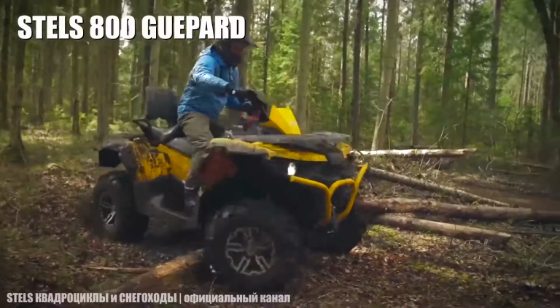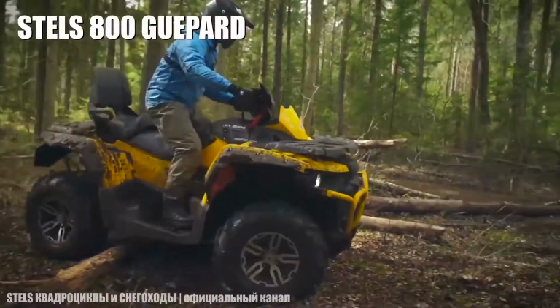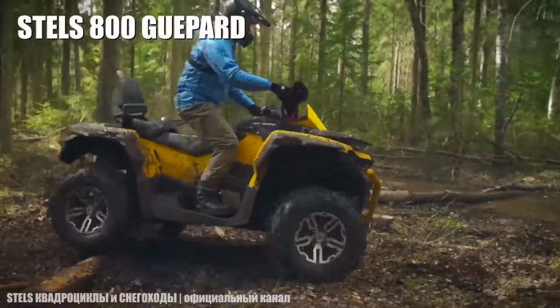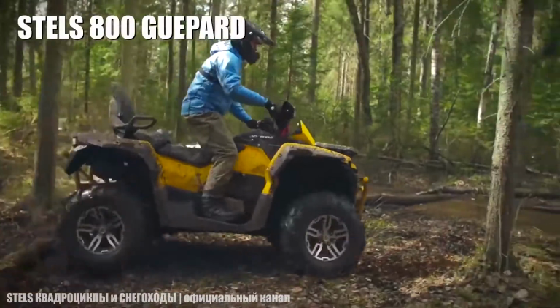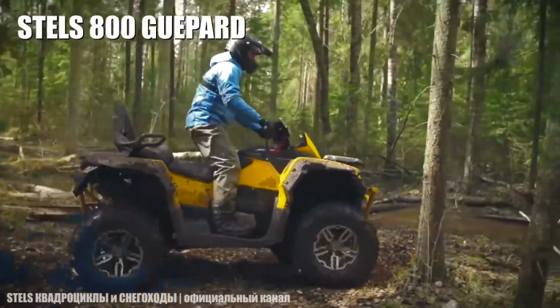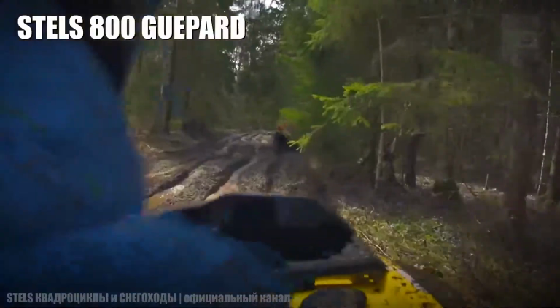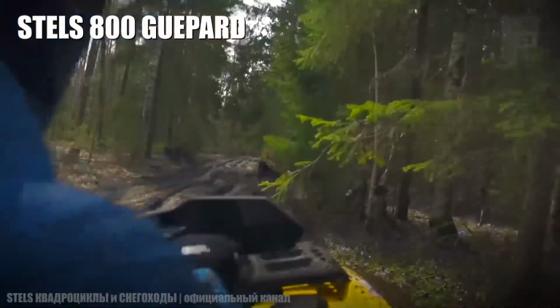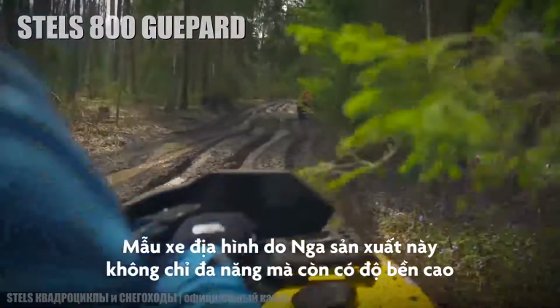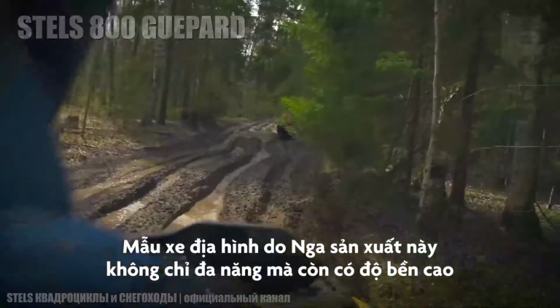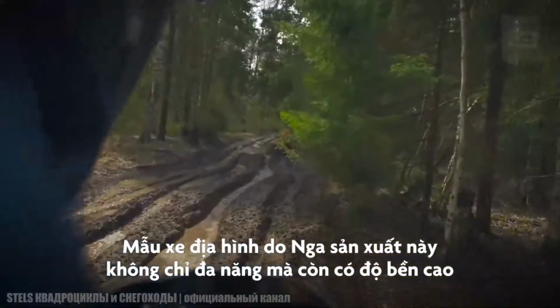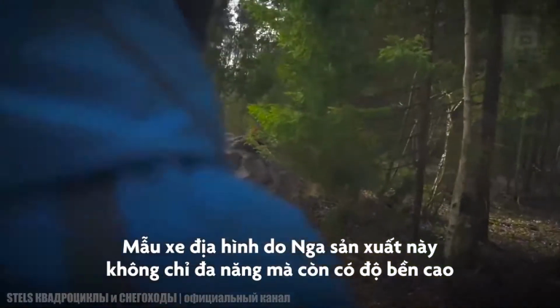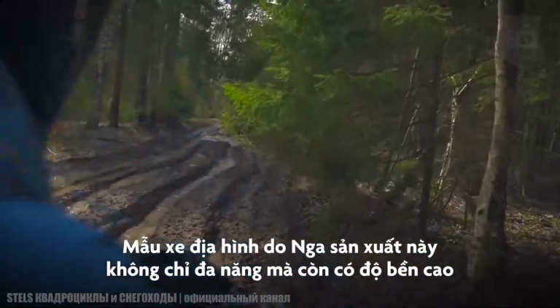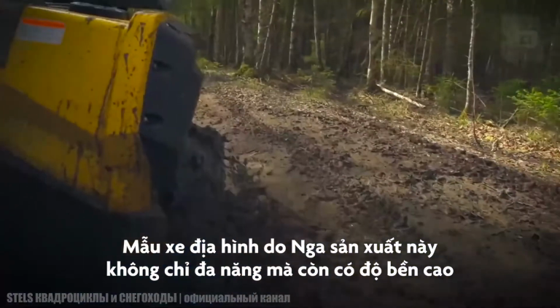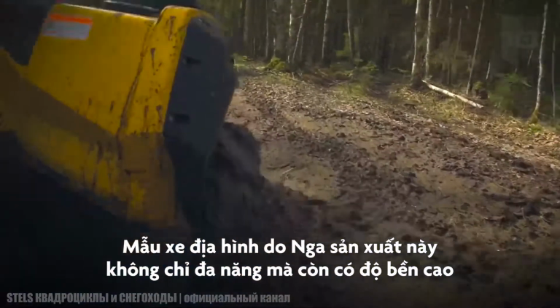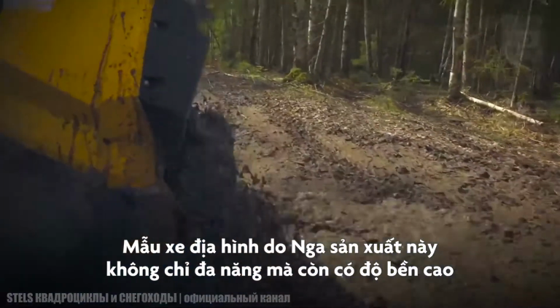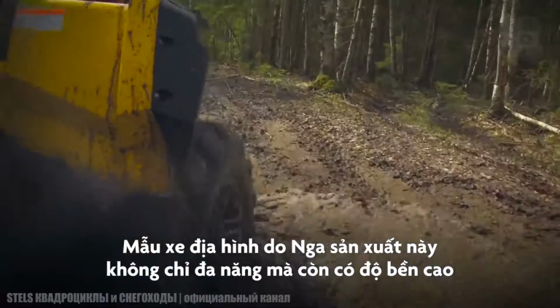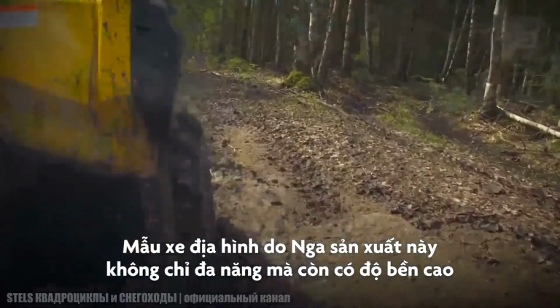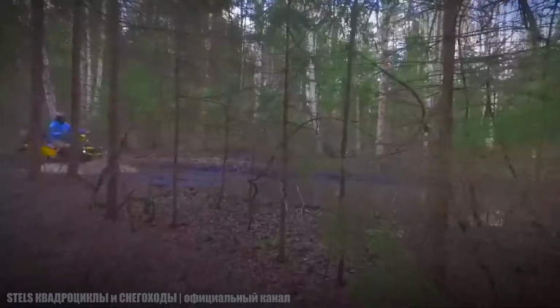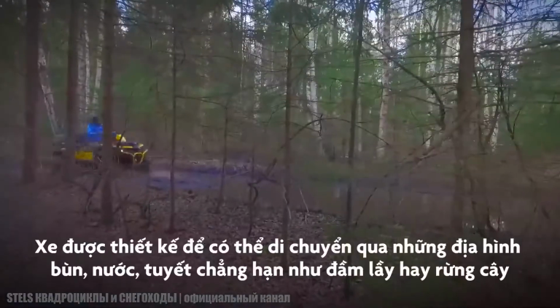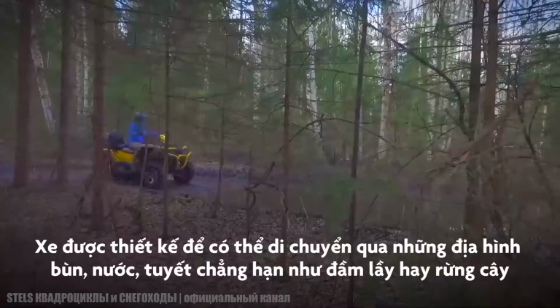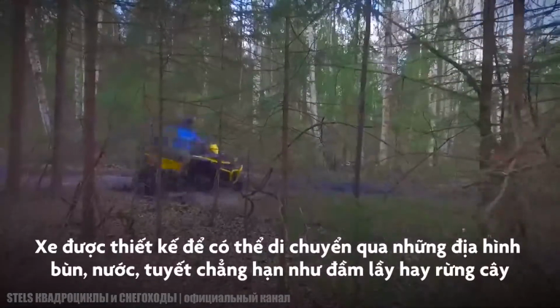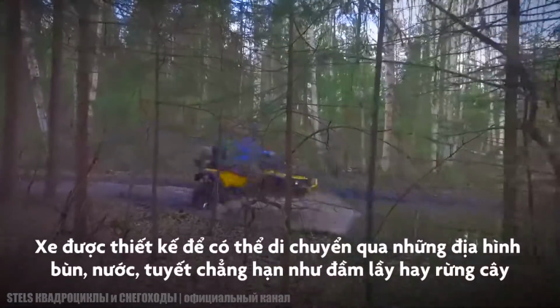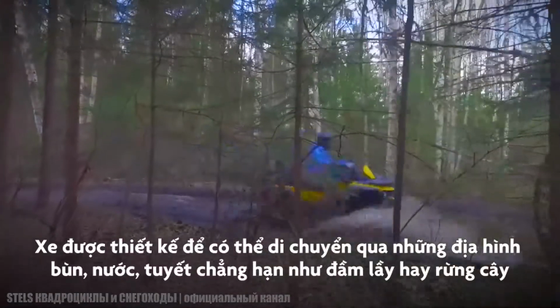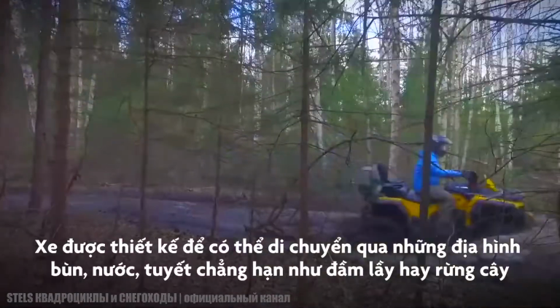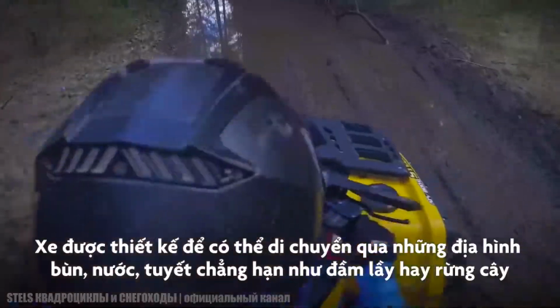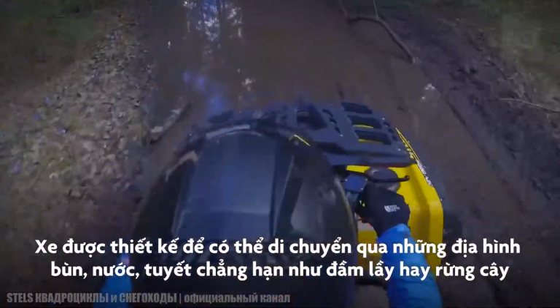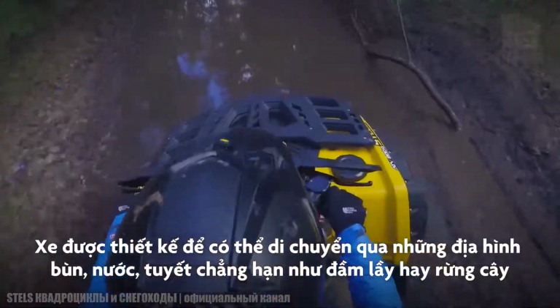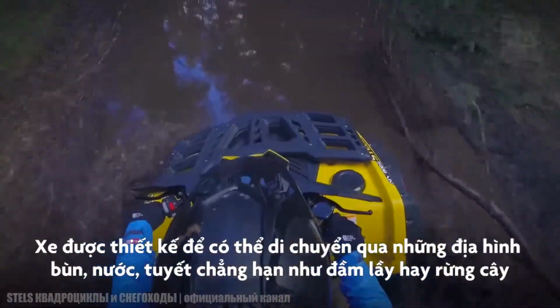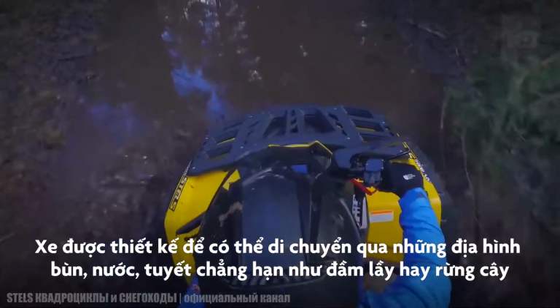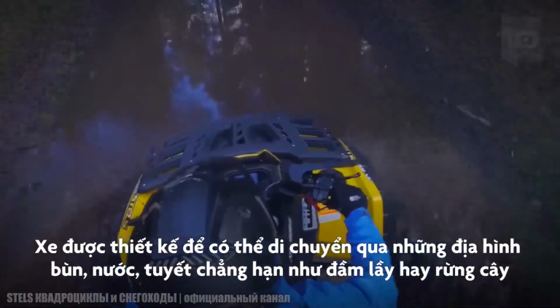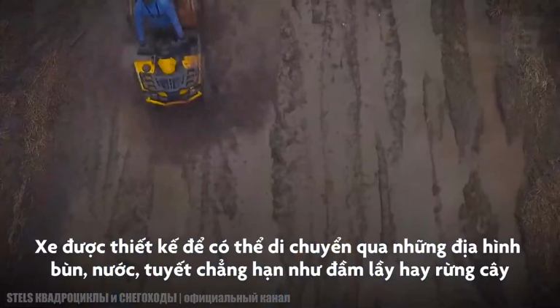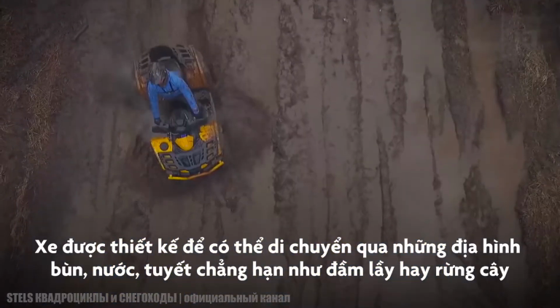Stelz 800 Gwepard. It is a versatile and resistant vehicle that has been manufactured in Russia. It is designed to traverse areas with mud, water, or snow such as swamps or forests.